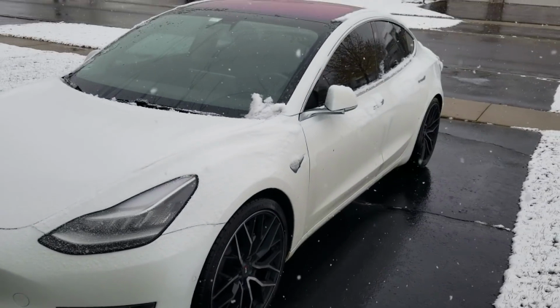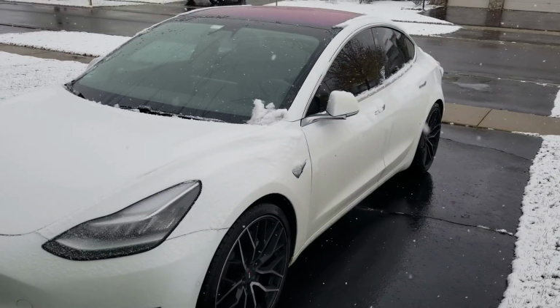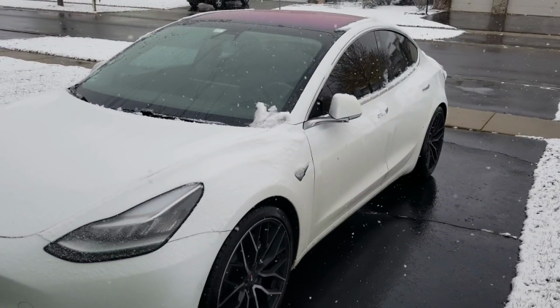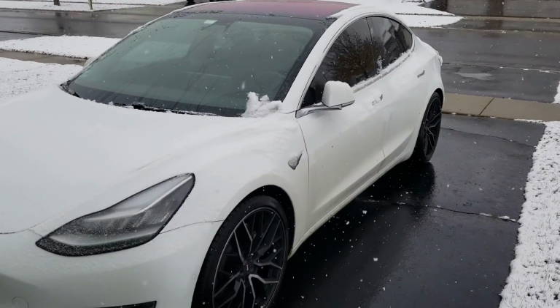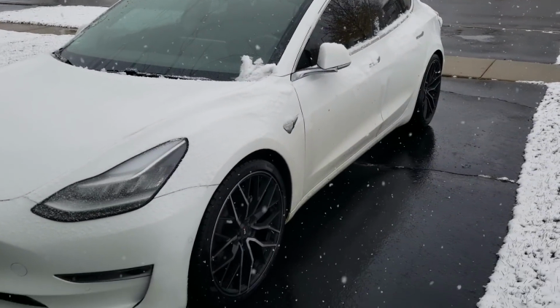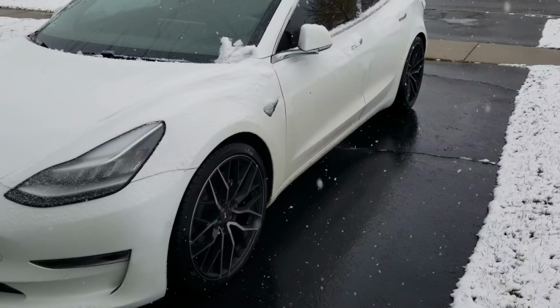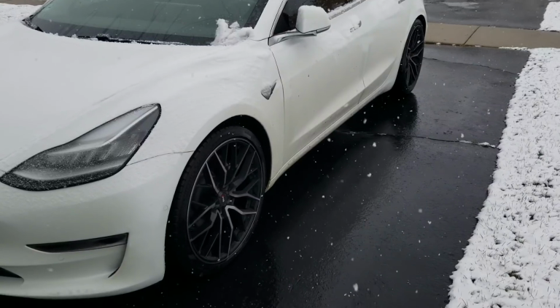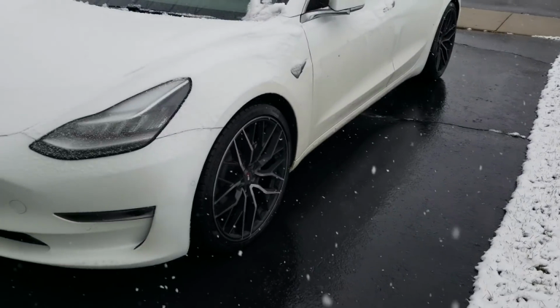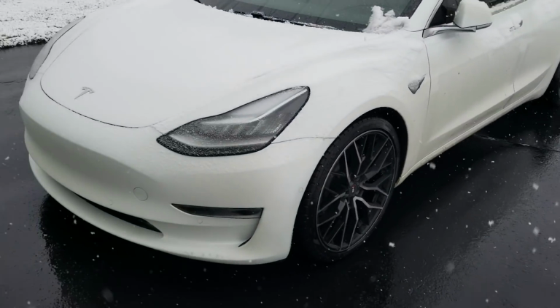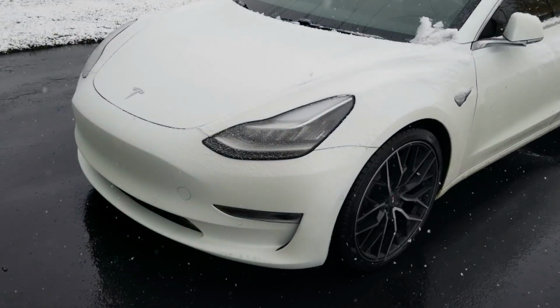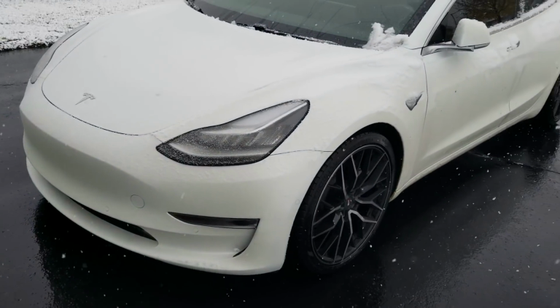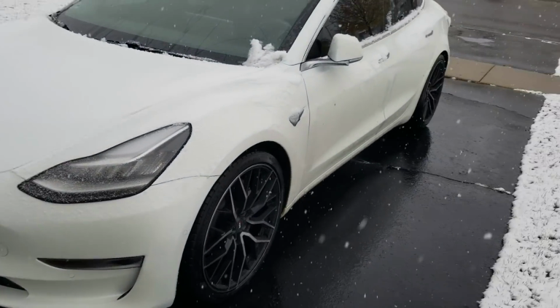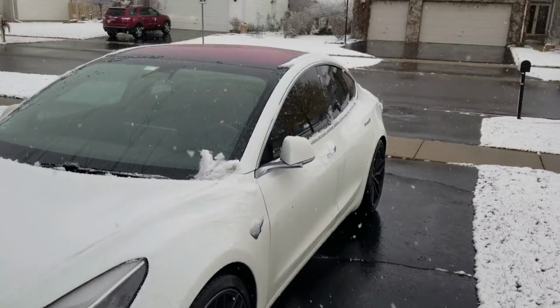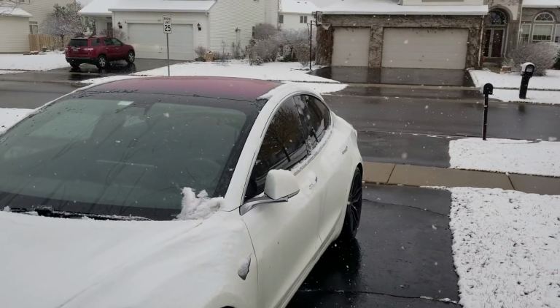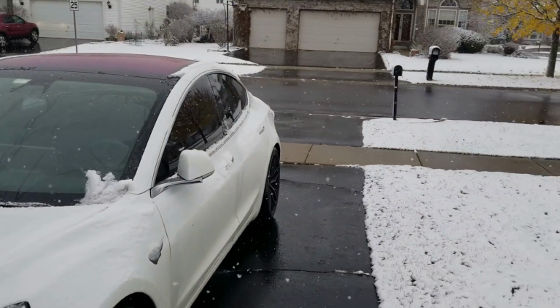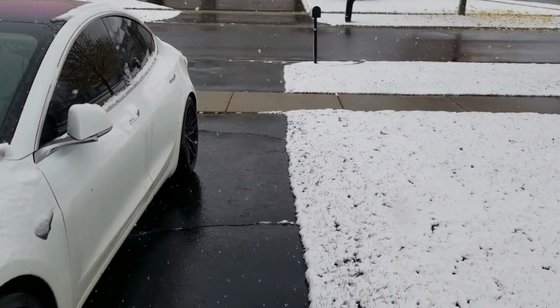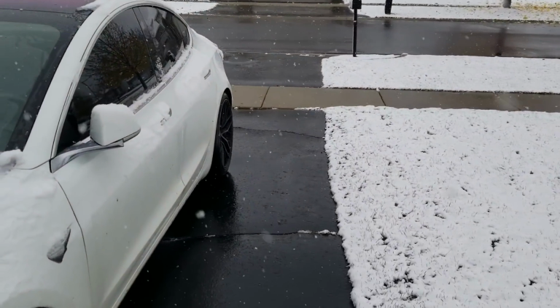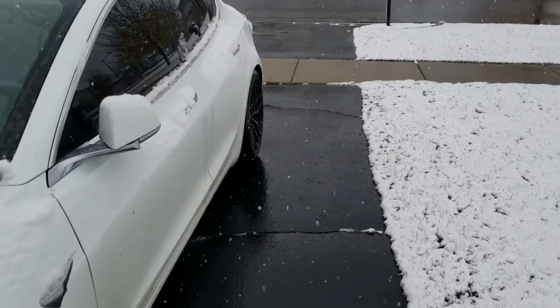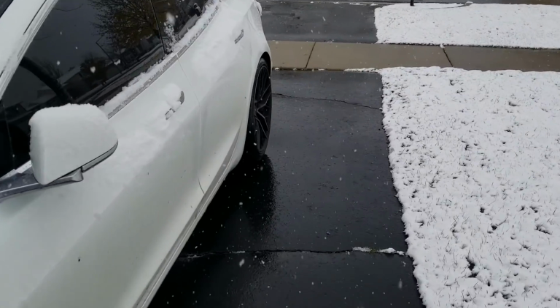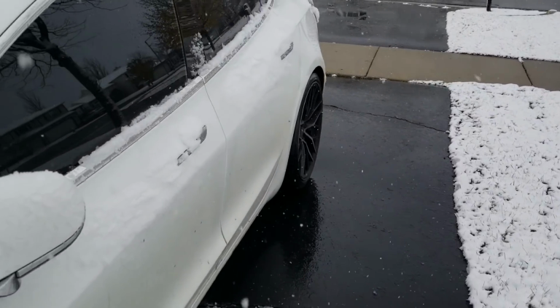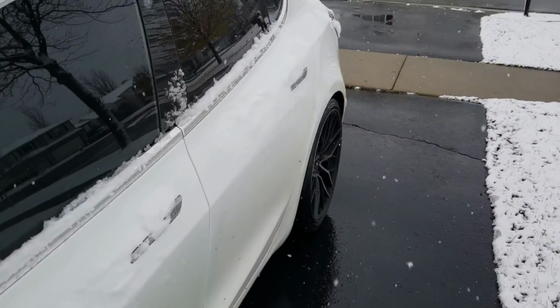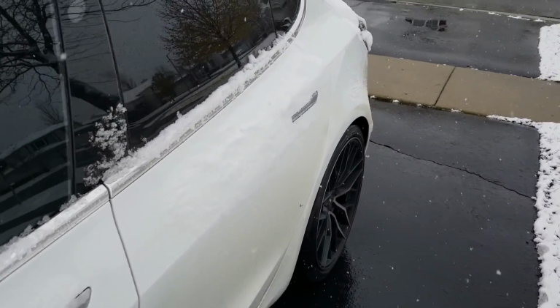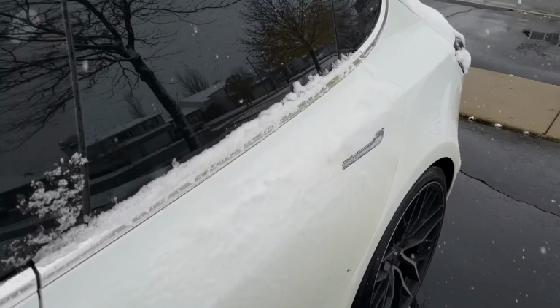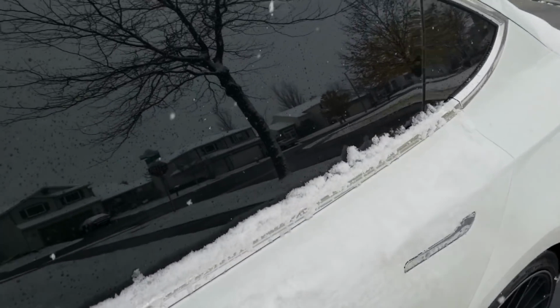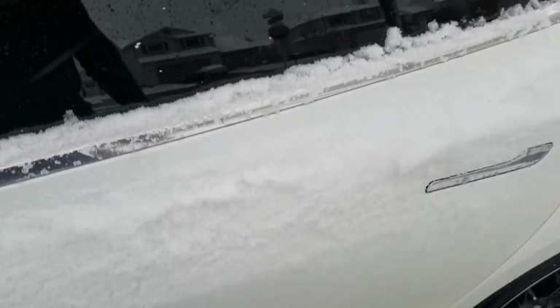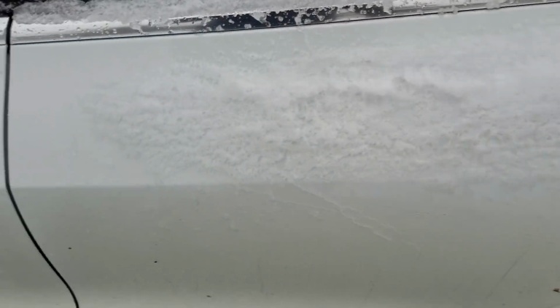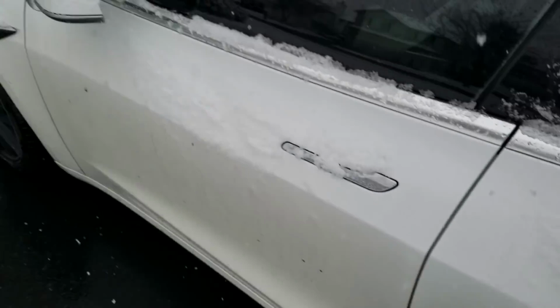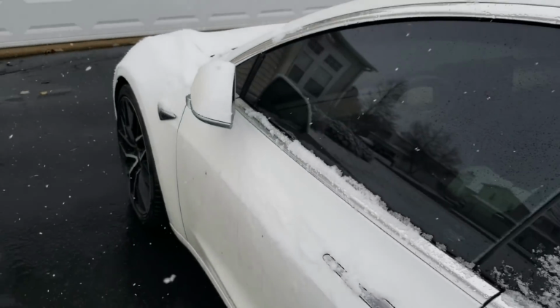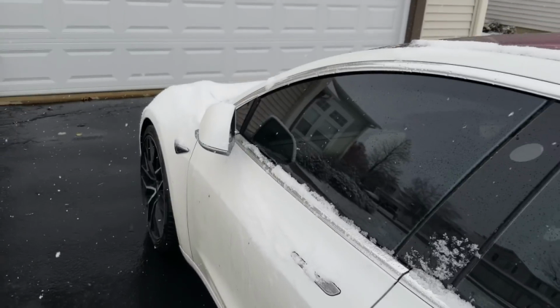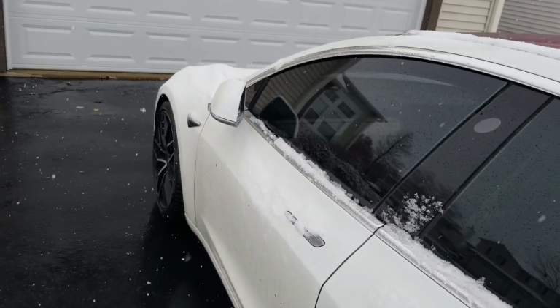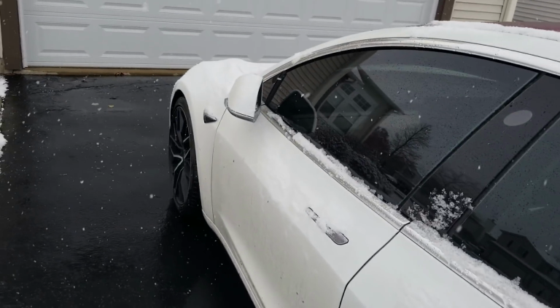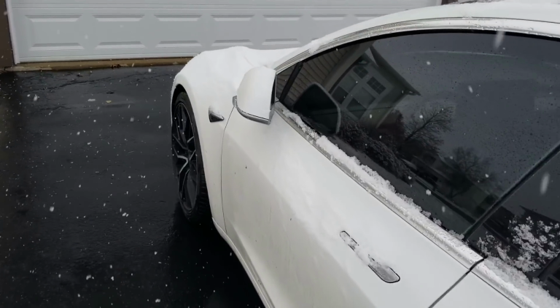So far the traction's been fantastic, even though this is only a rear-wheel drive car — the traction control is working well. Interesting first snow impression, but I'll get more to you guys as I have more information on how the car is working in the snow.